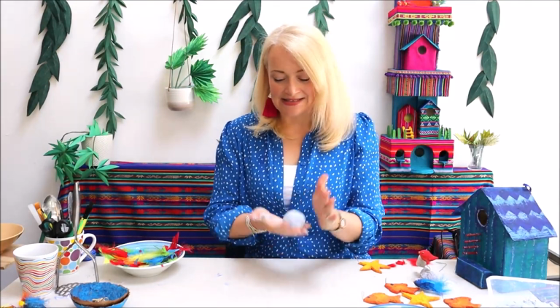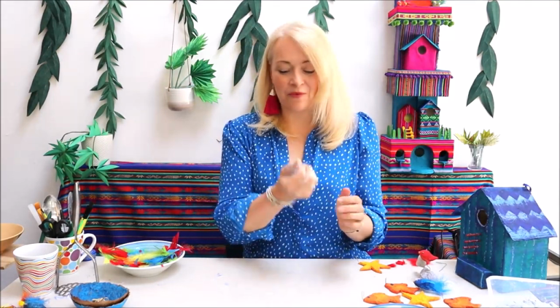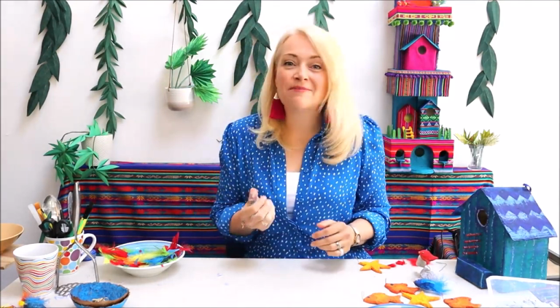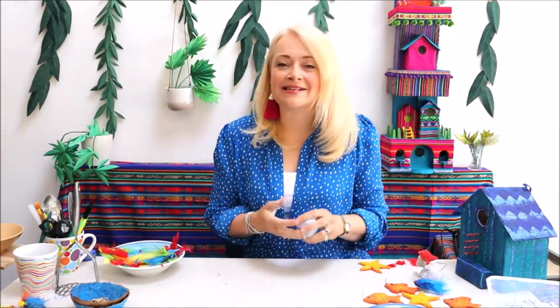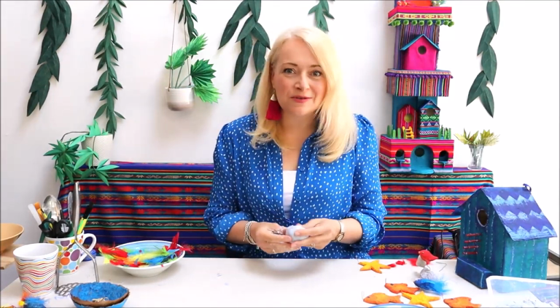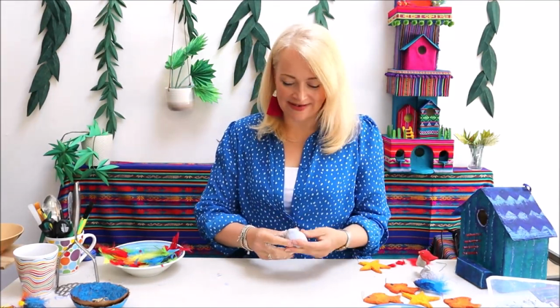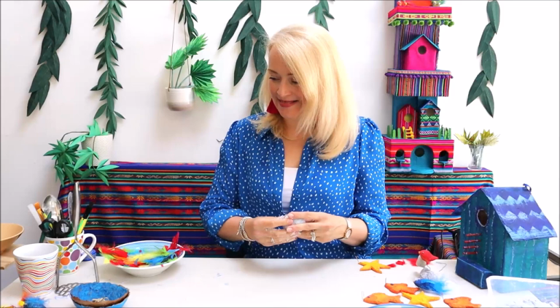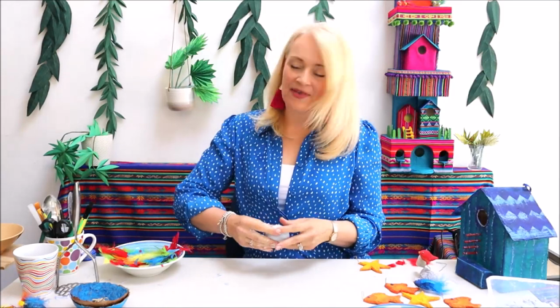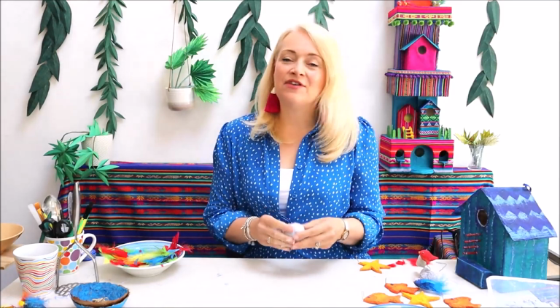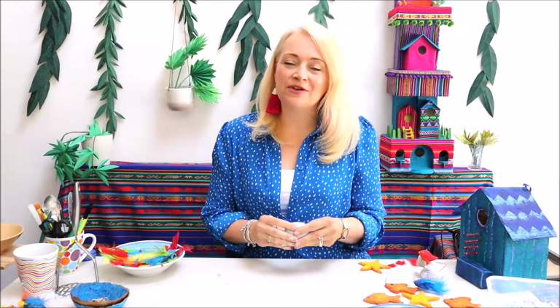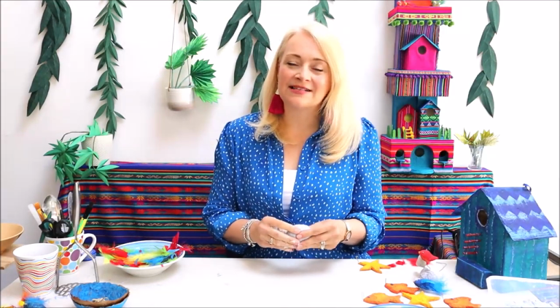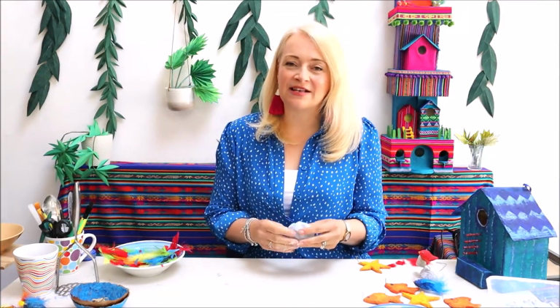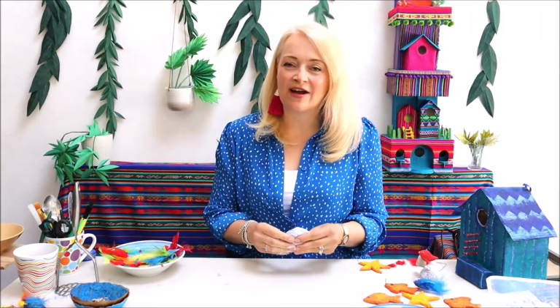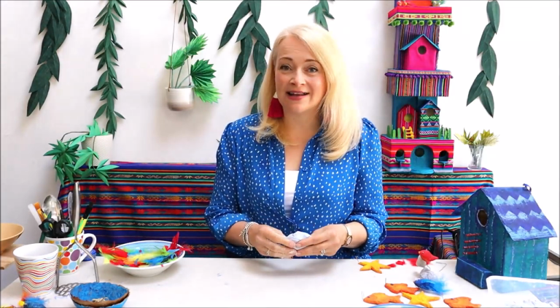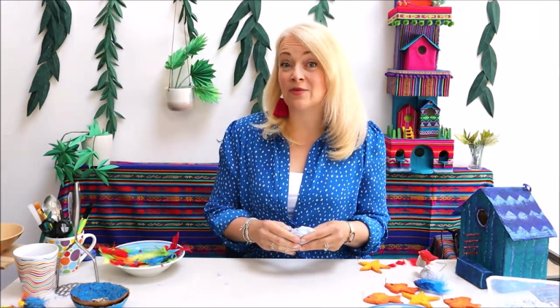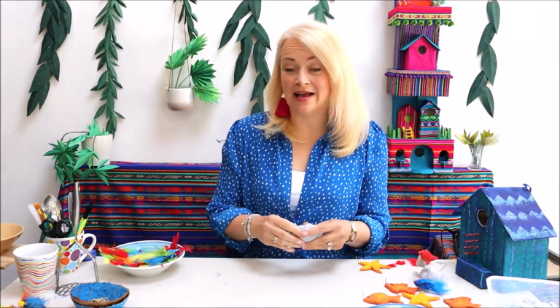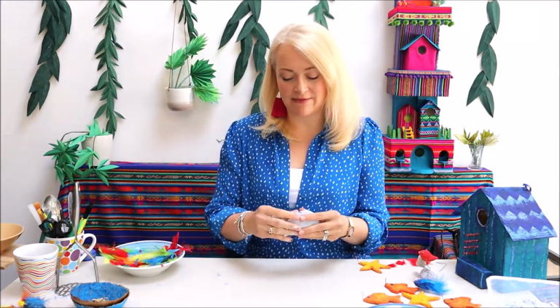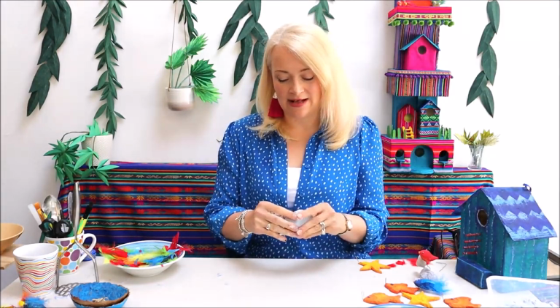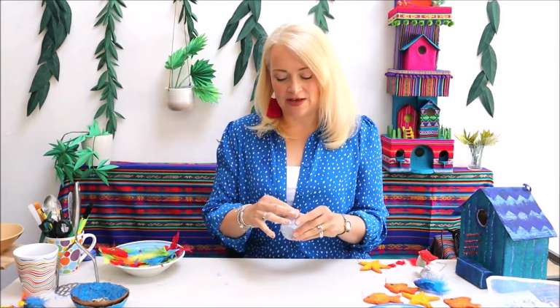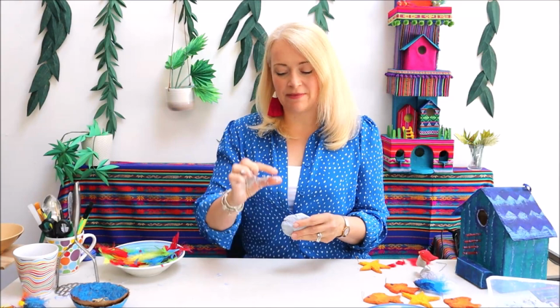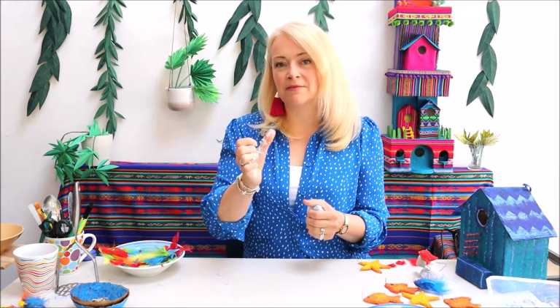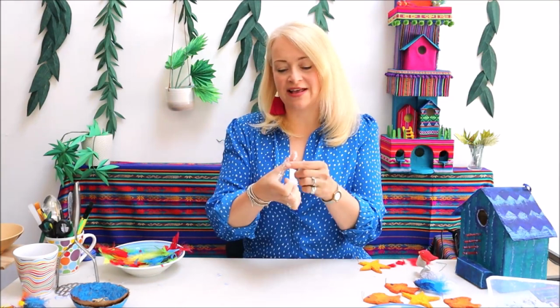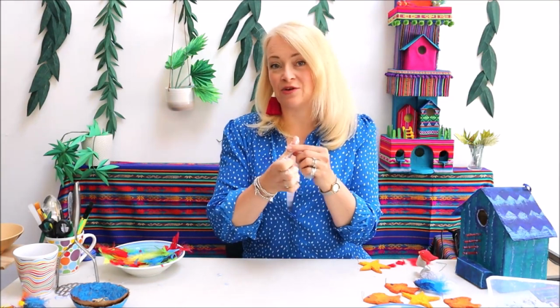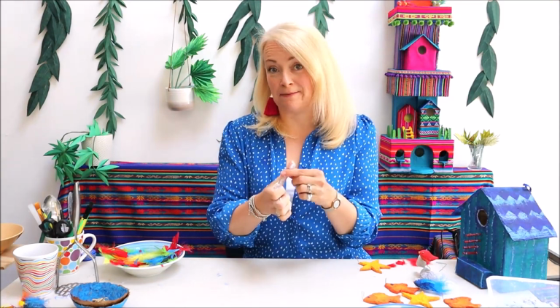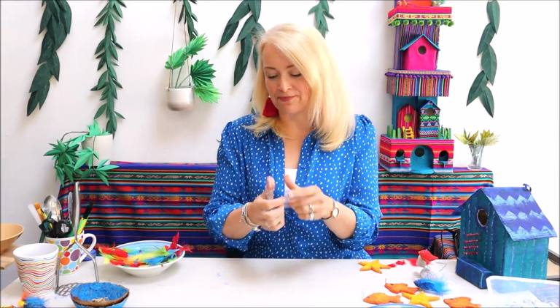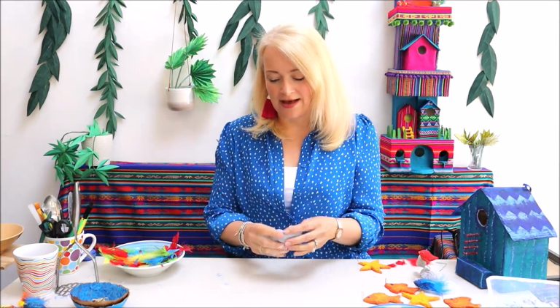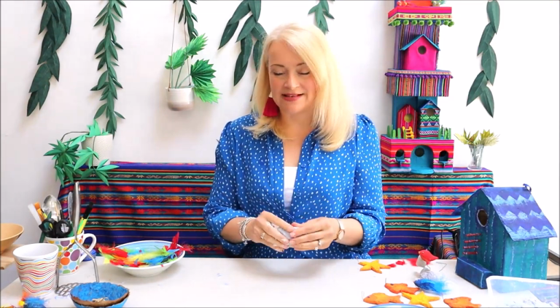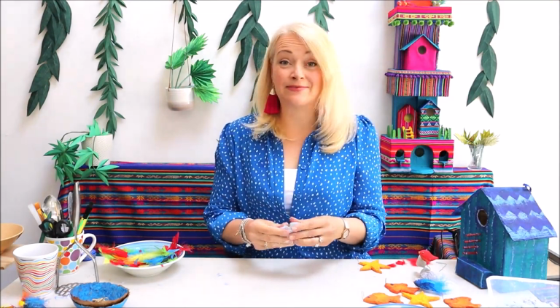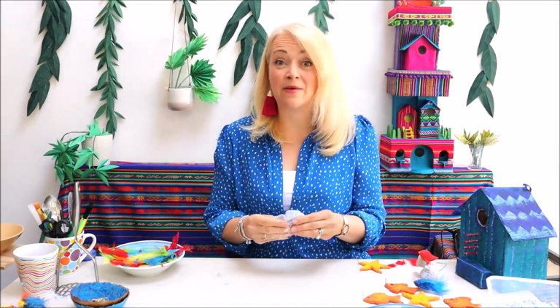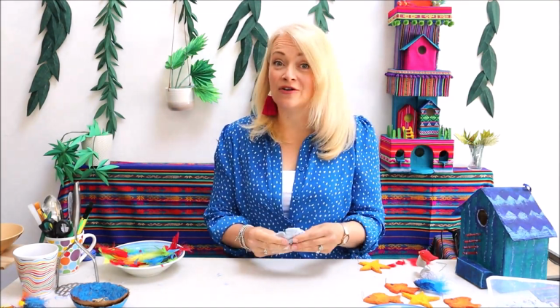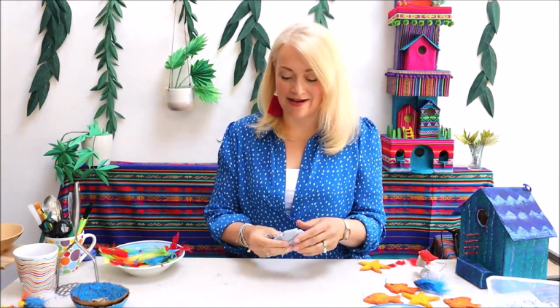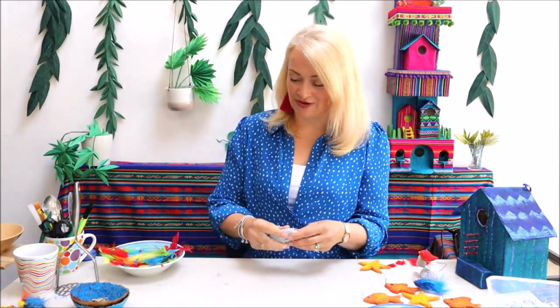So what can you make with this? All sorts of exciting things. If you want your finished pieces to dry relatively quickly, I recommend you don't make them much thicker than your thumb, because otherwise they will take quite a long time to dry.